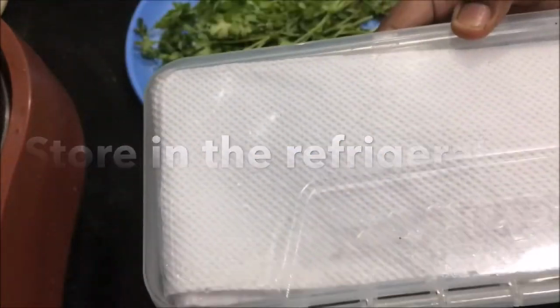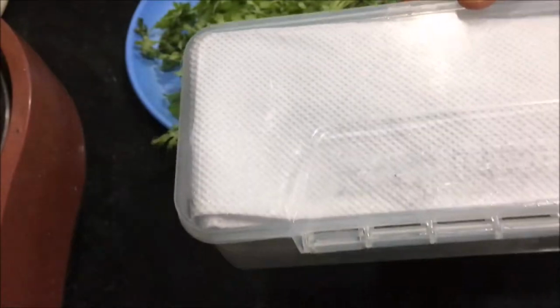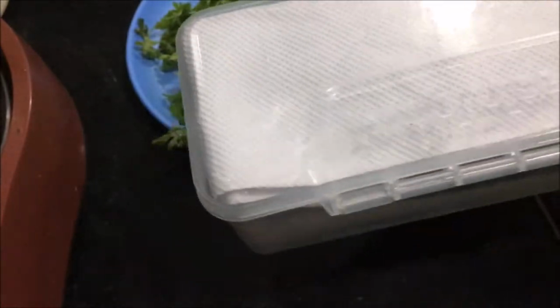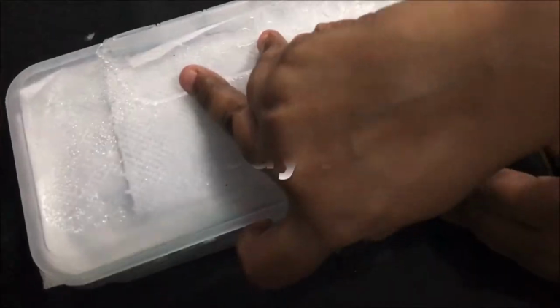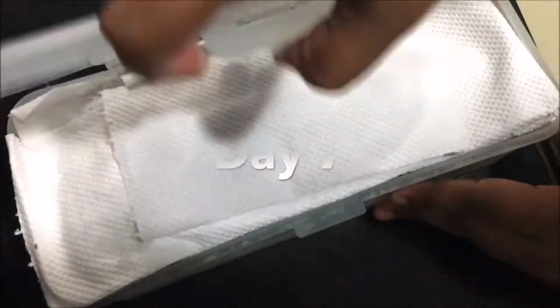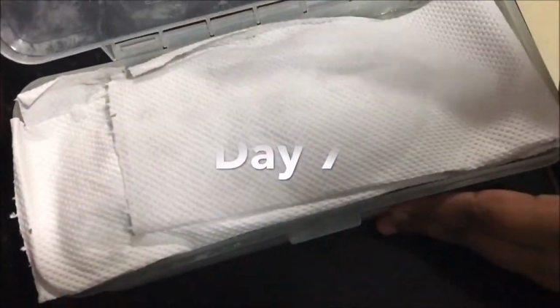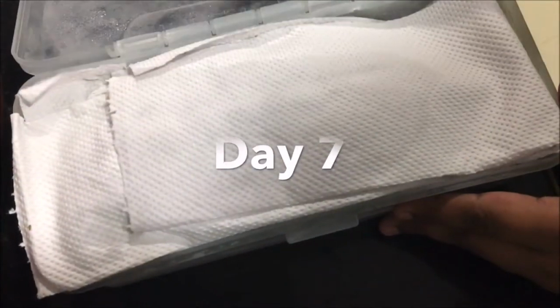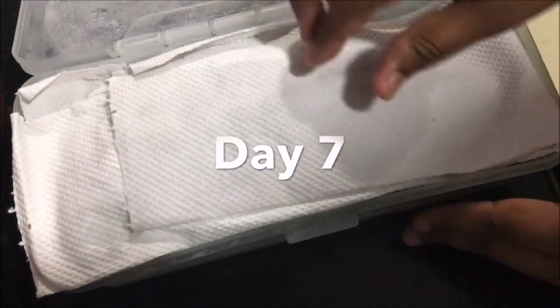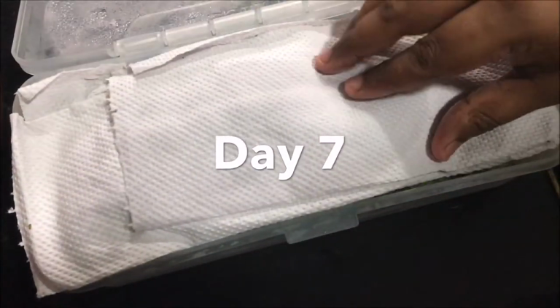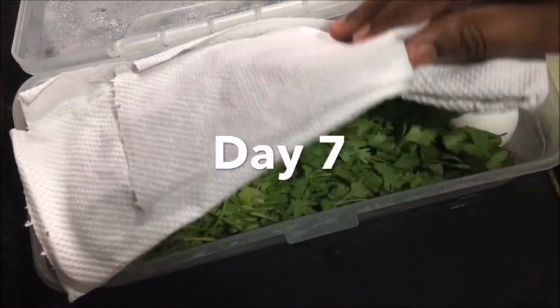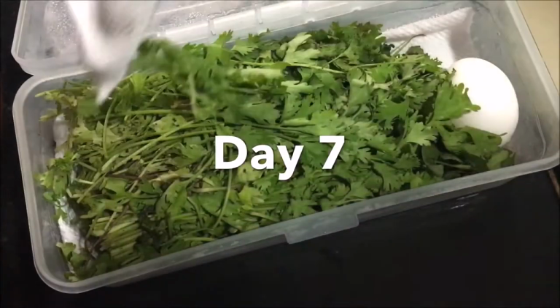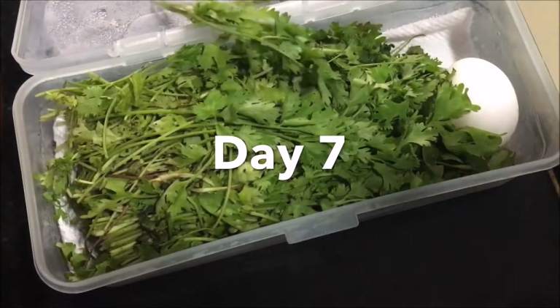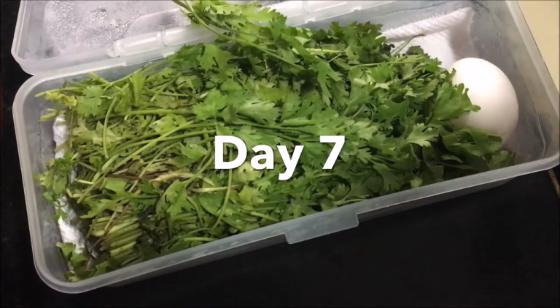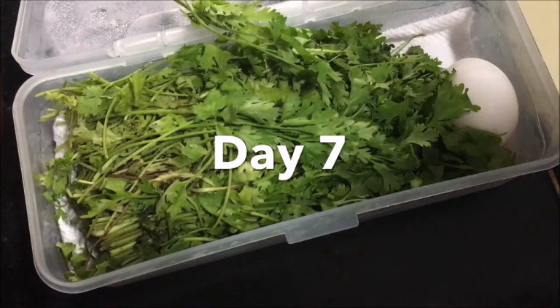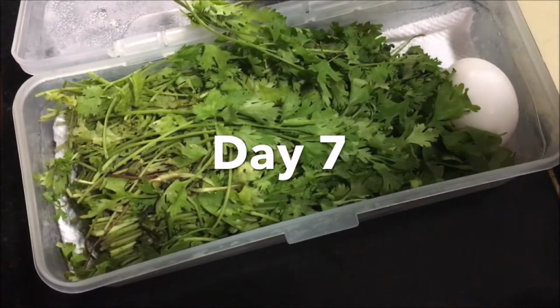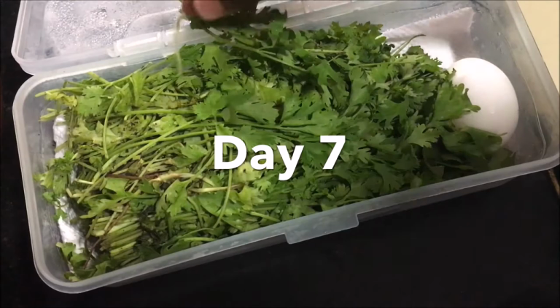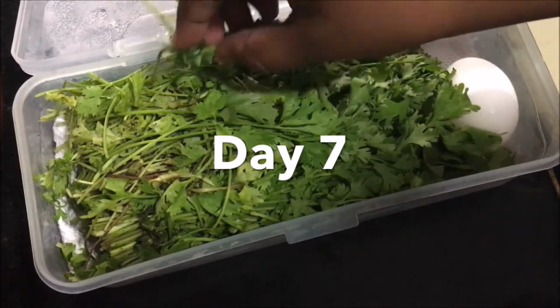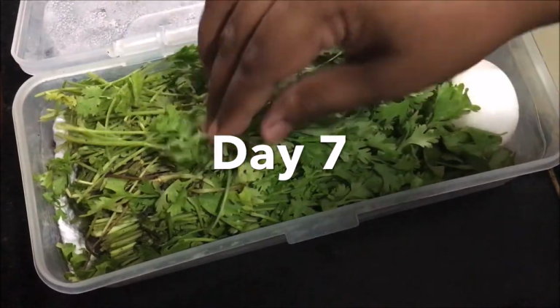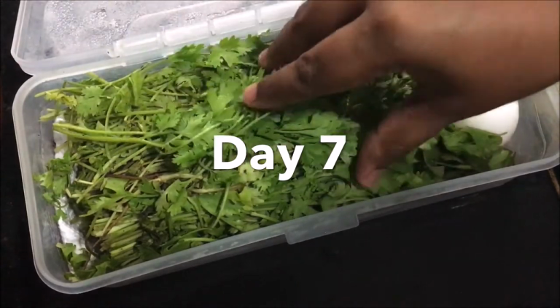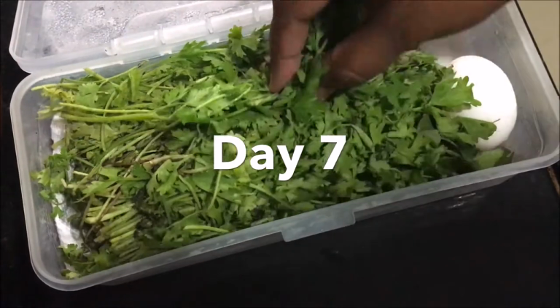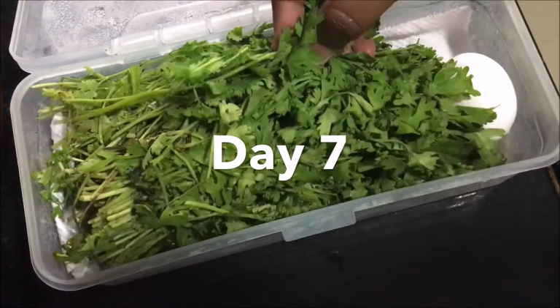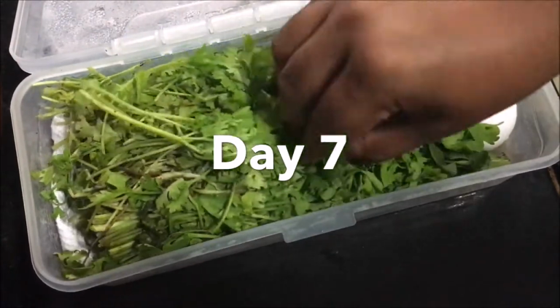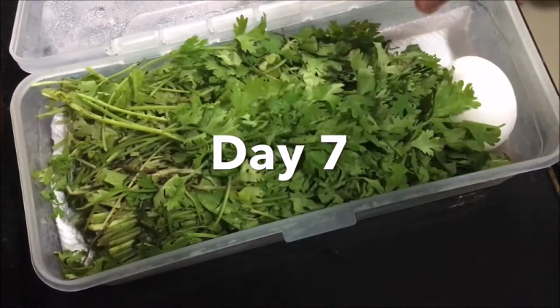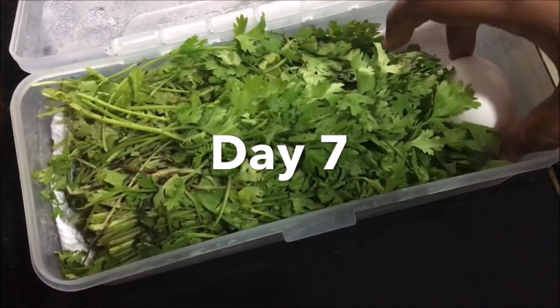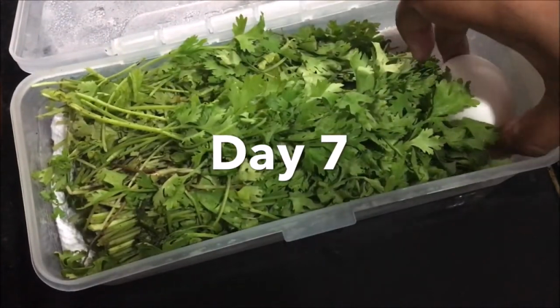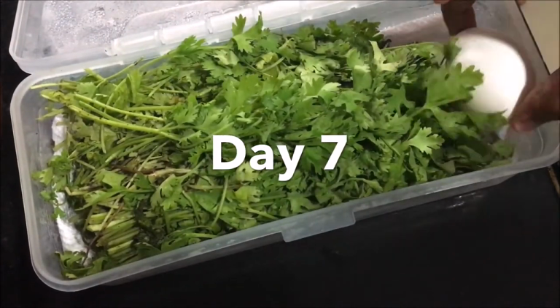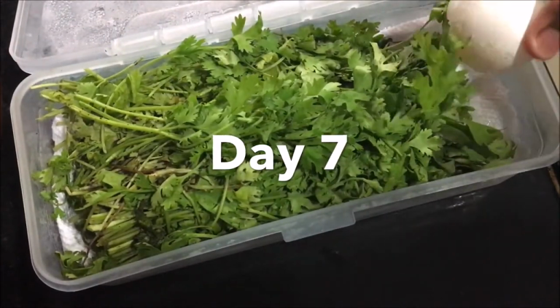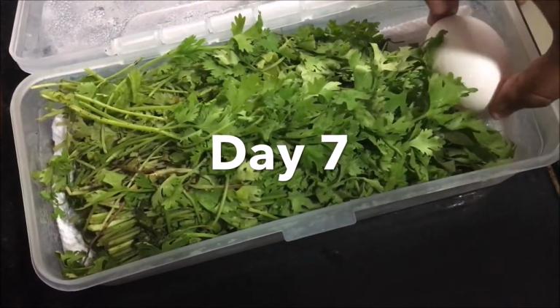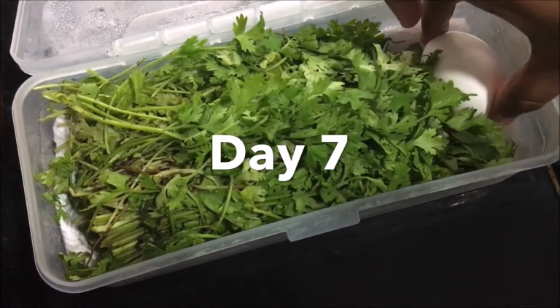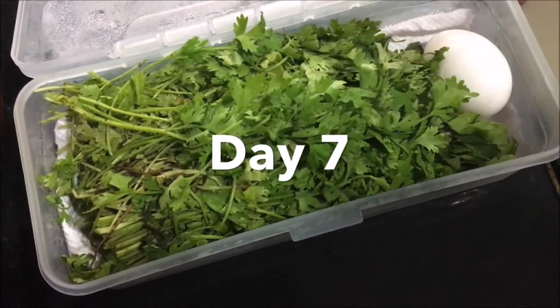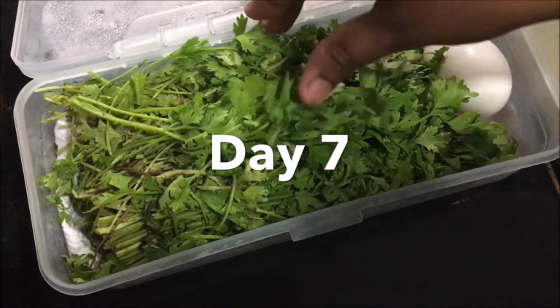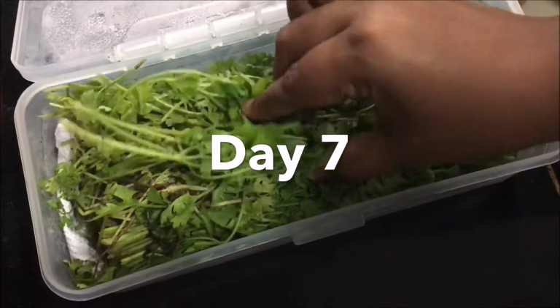This is definitely one of the best tips I have come across. I did find it a bit weird when I first read about it, but I have been using this for the last 2 months and the coriander remains fresh for more than a month.